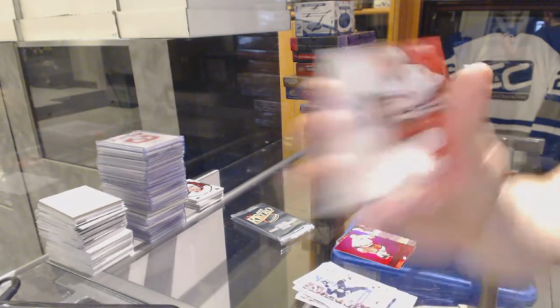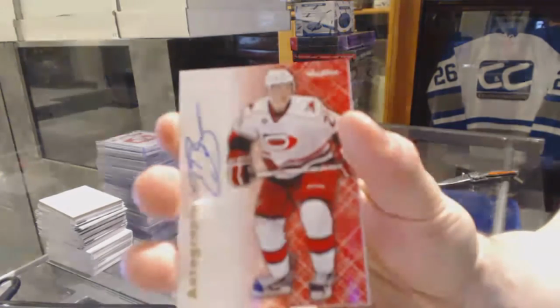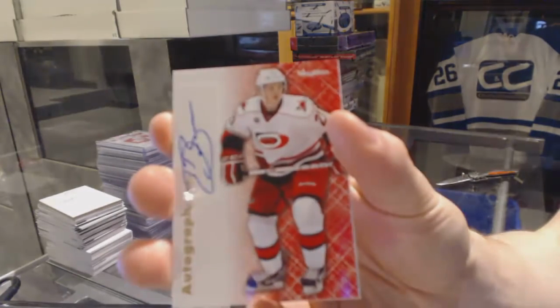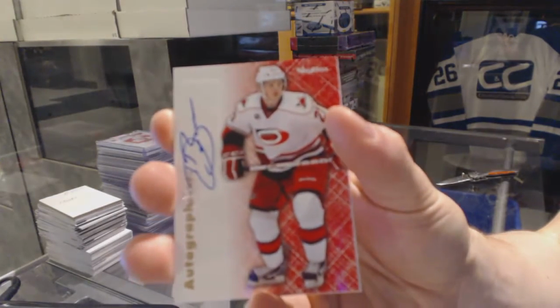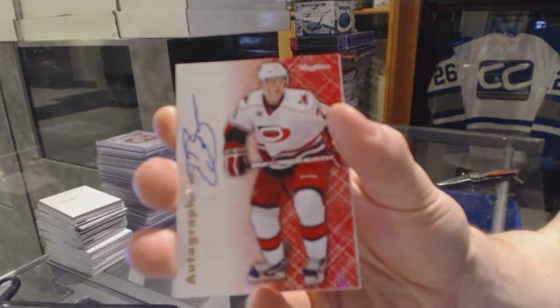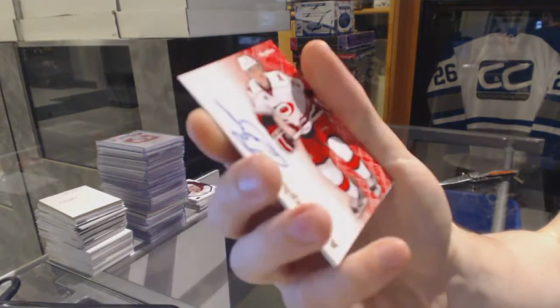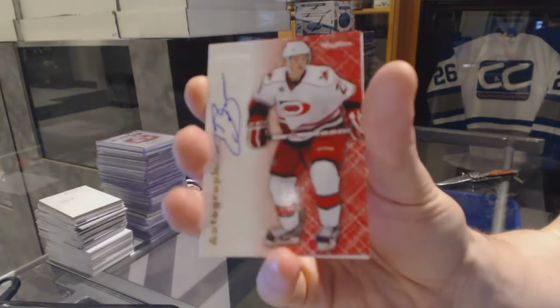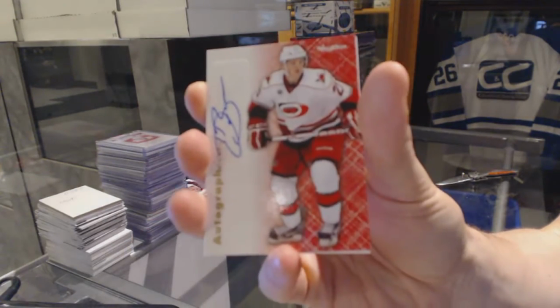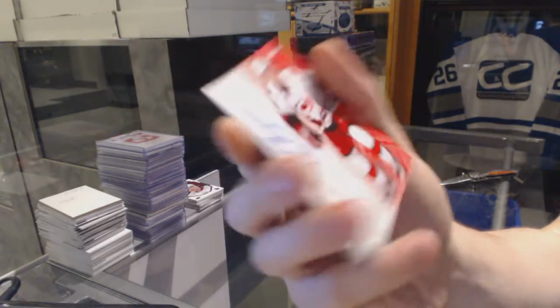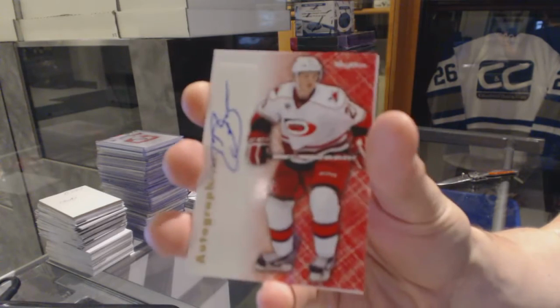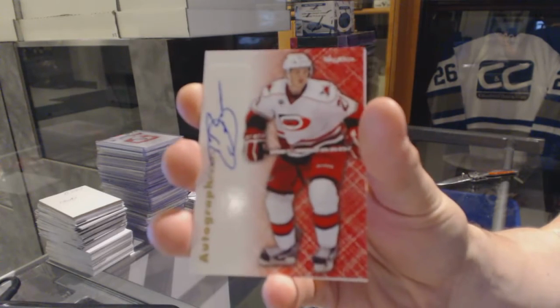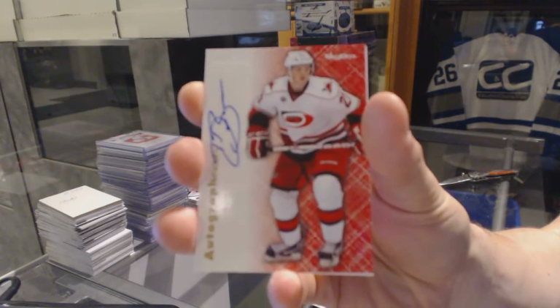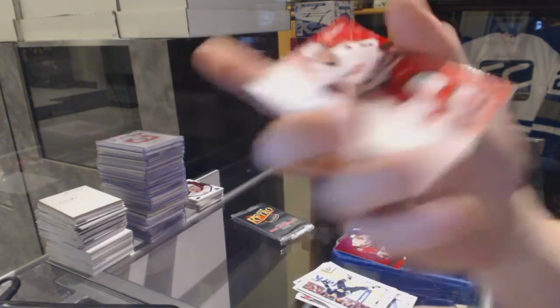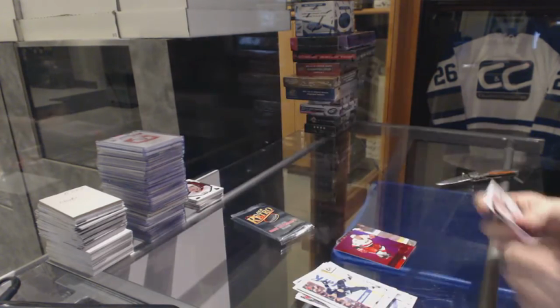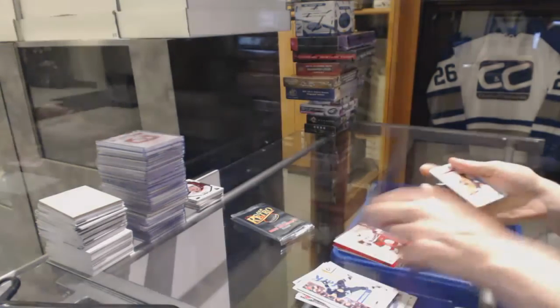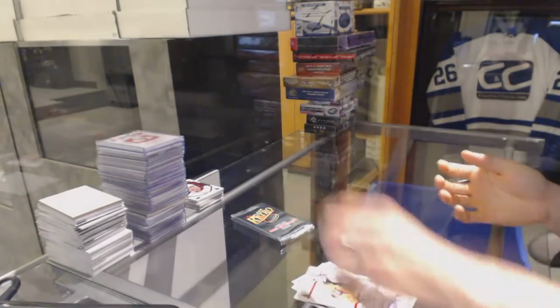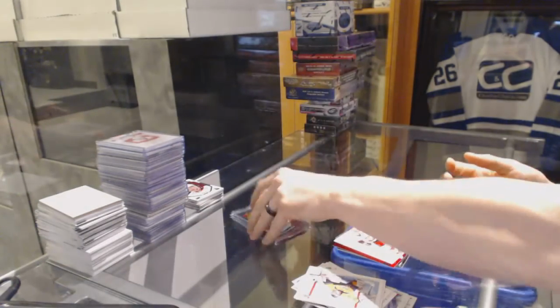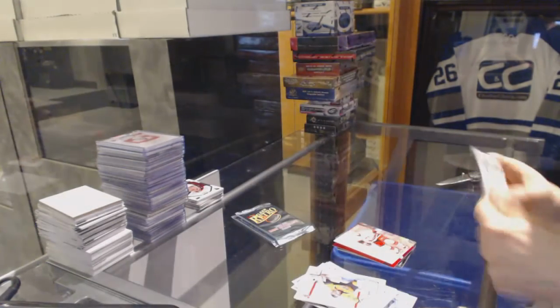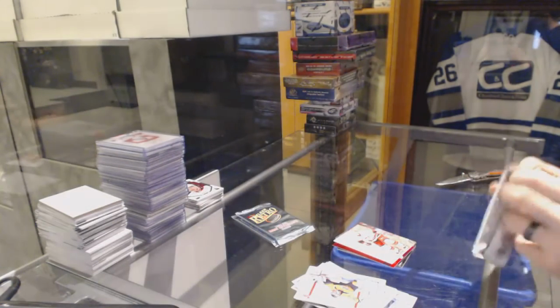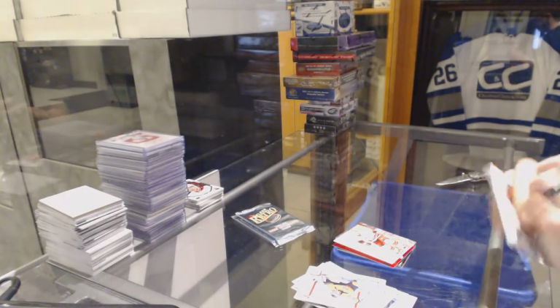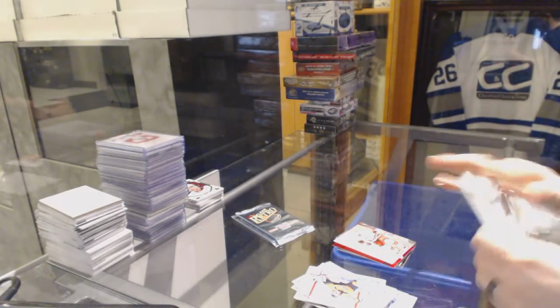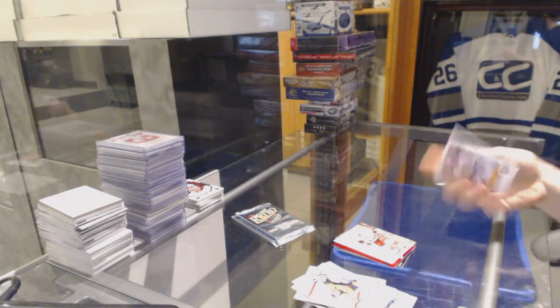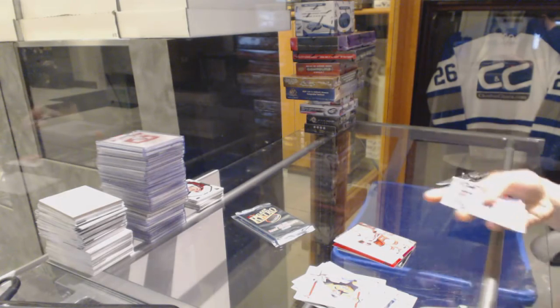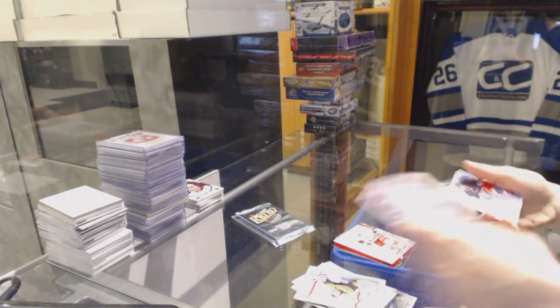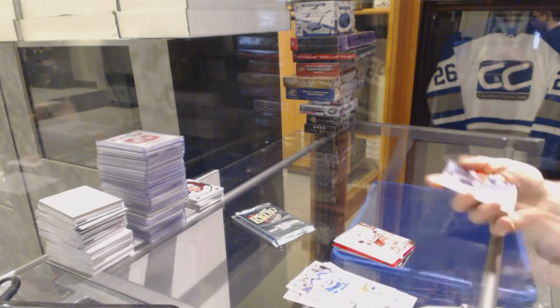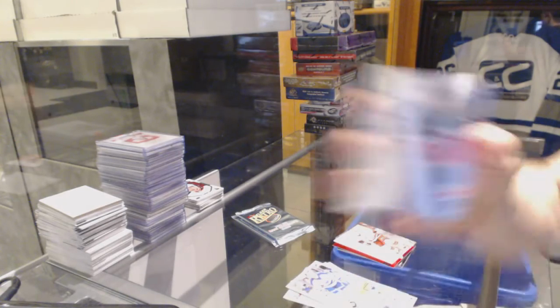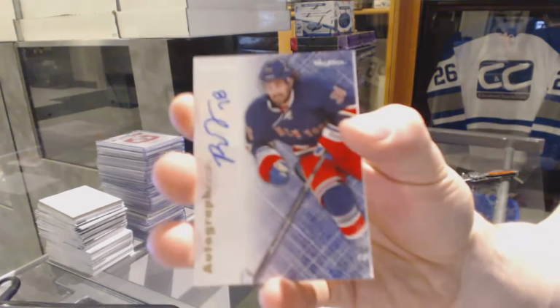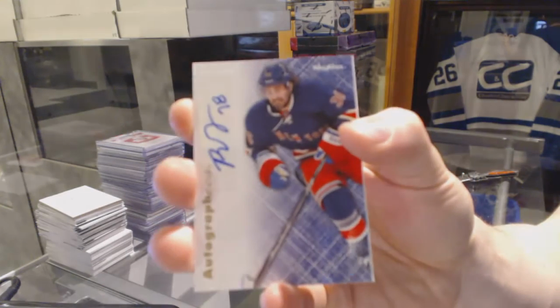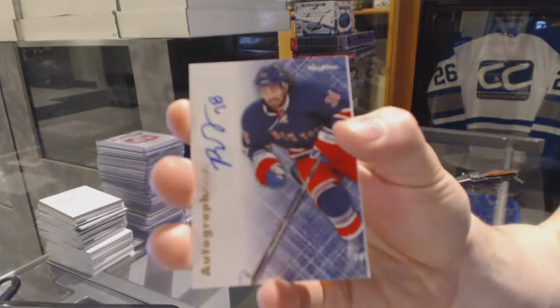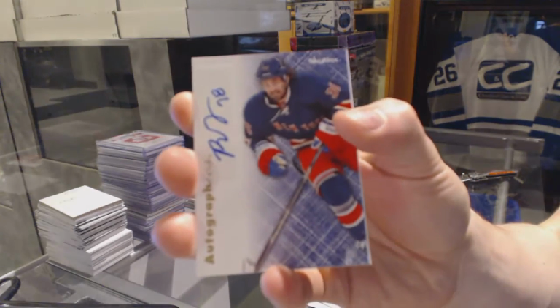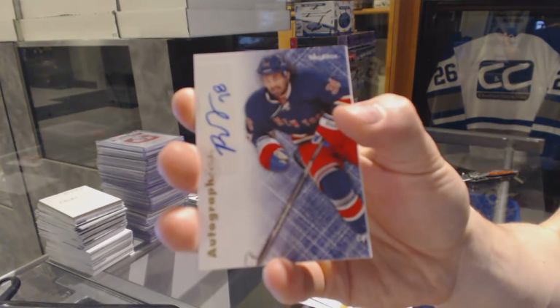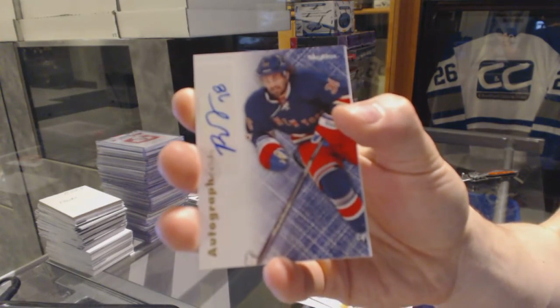Autographics for the Carolina Hurricanes, Drayson Bowman. Autographics for the New York Rangers, Ben Ferriero.